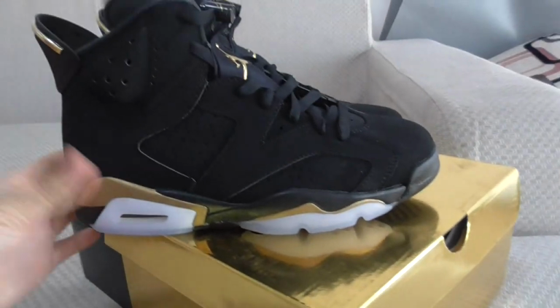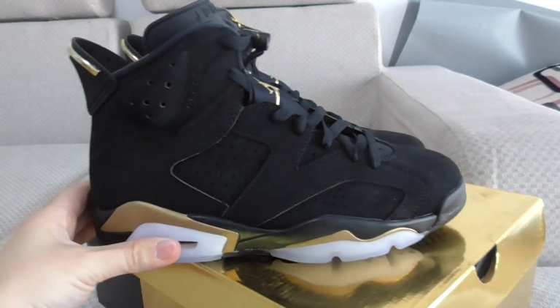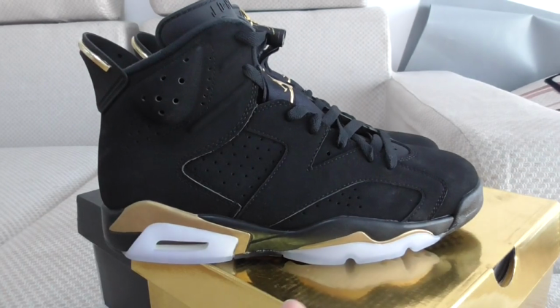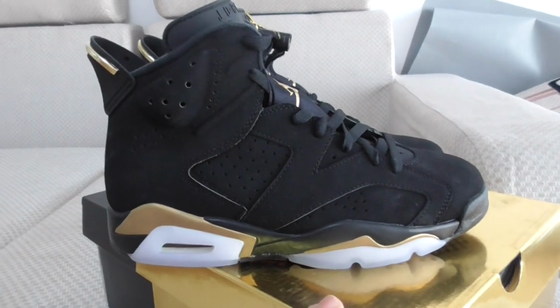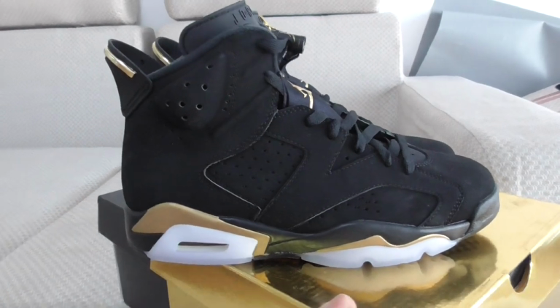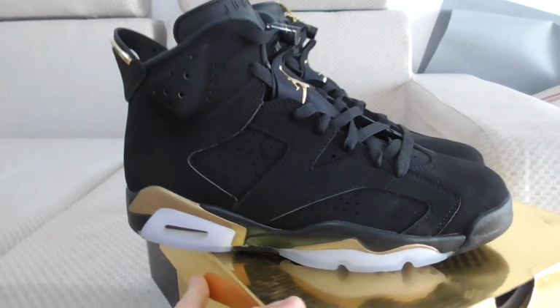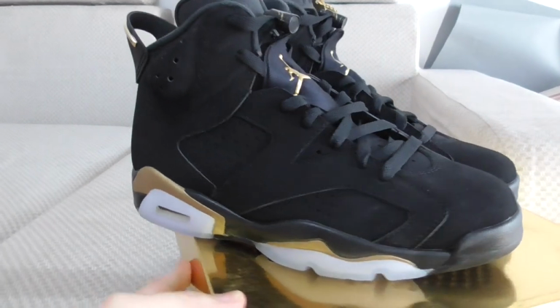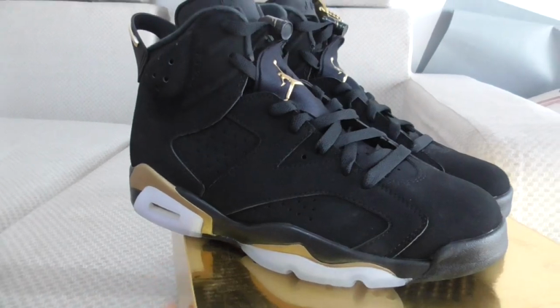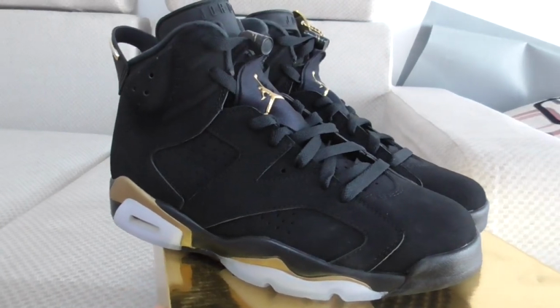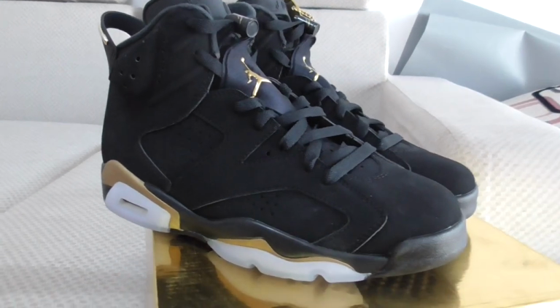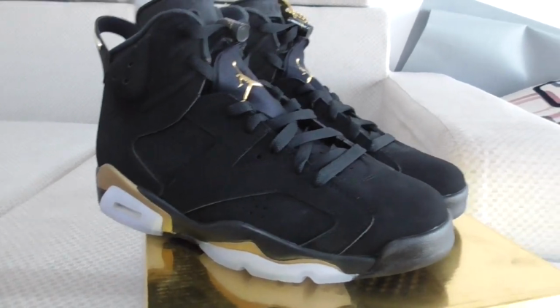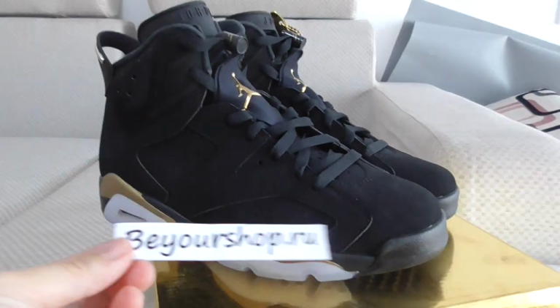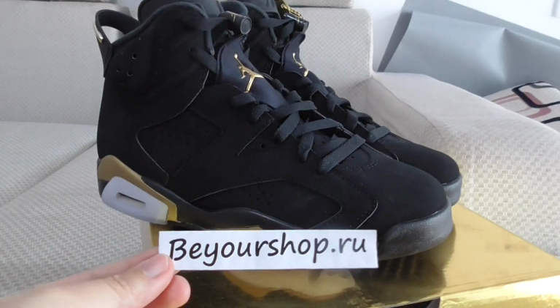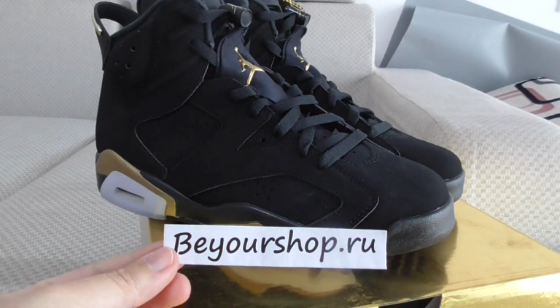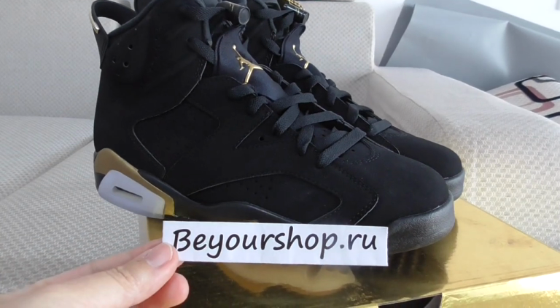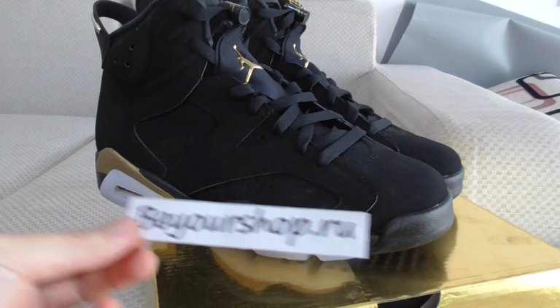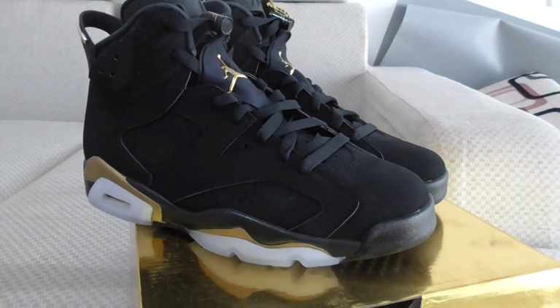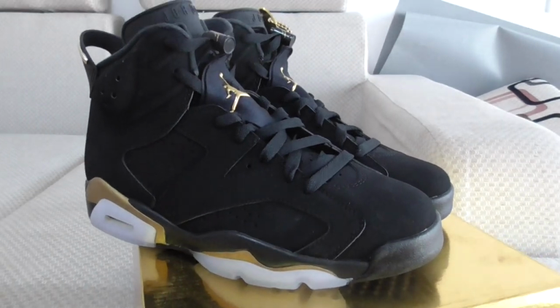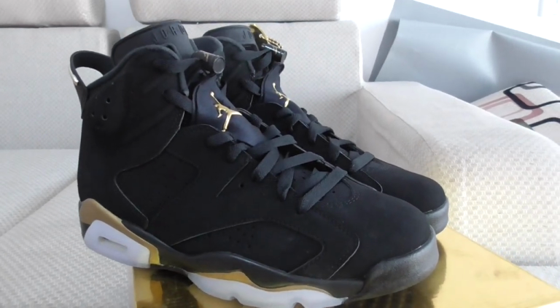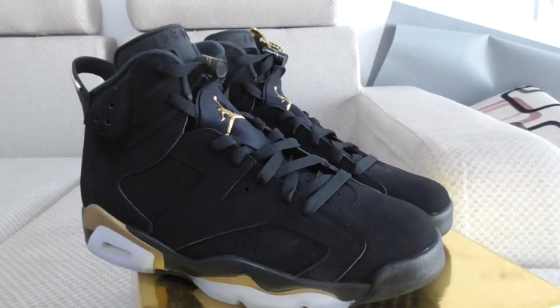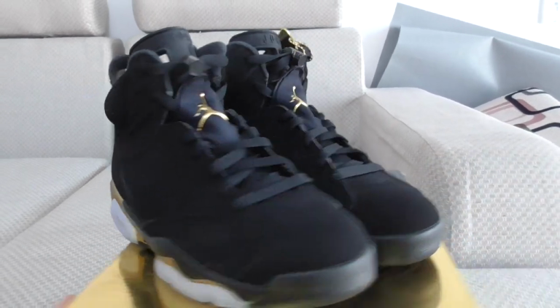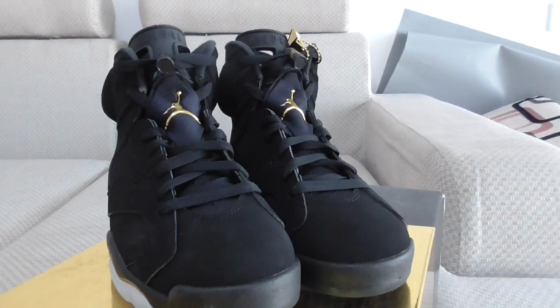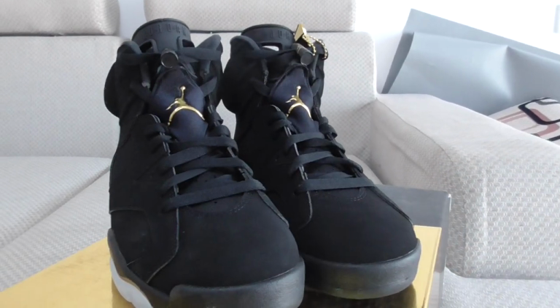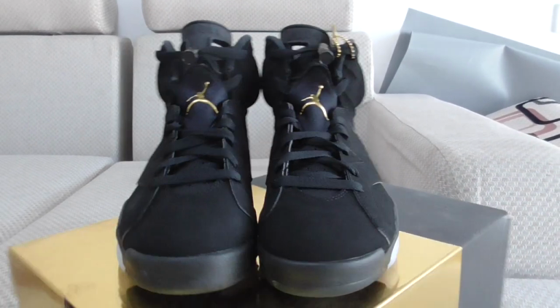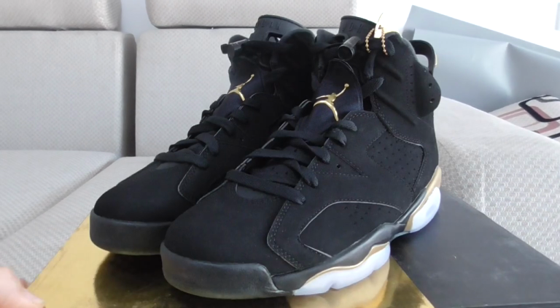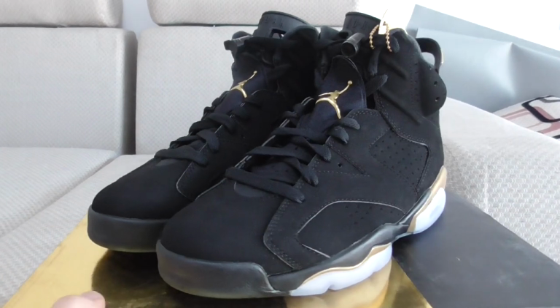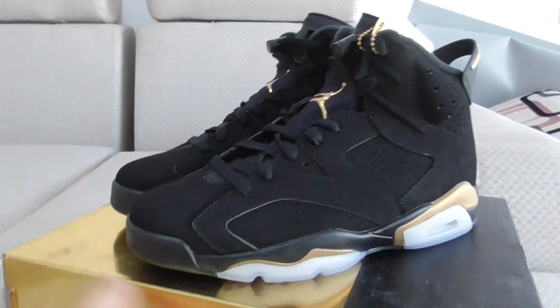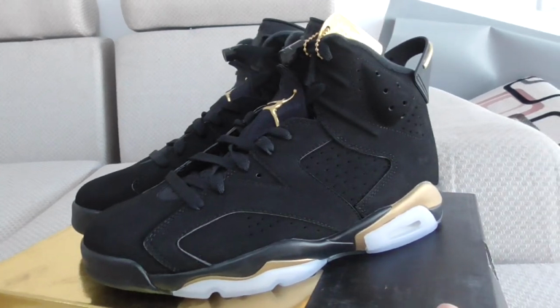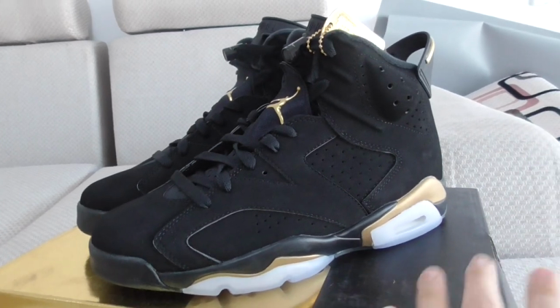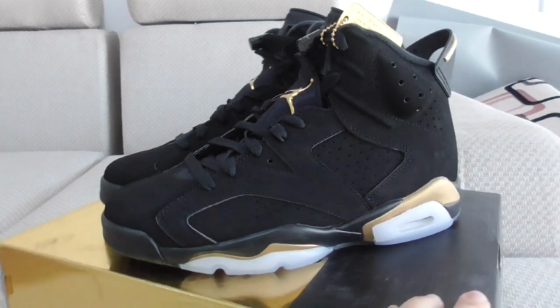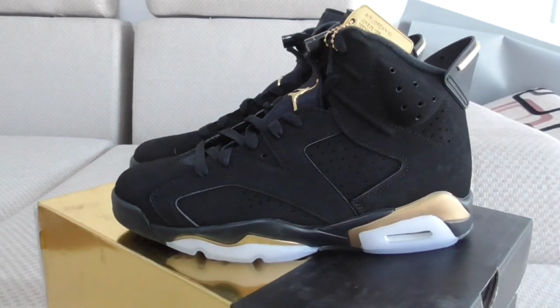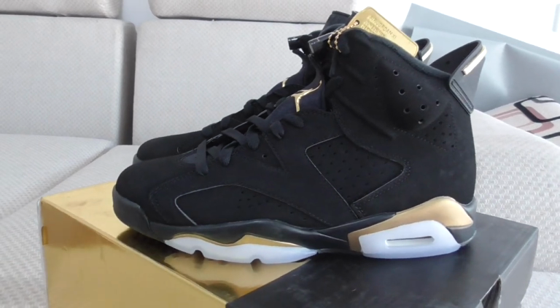What do you think of this pair? You can comment below if you want to cop this one. Please don't forget our website. For any more questions you can contact us. Thanks for watching — see you next time!